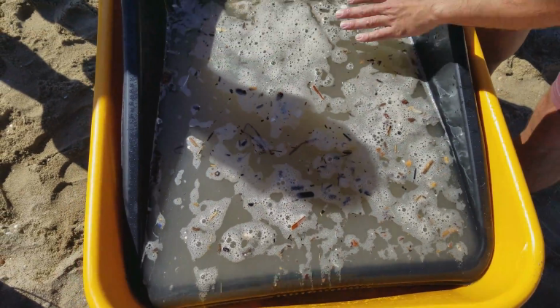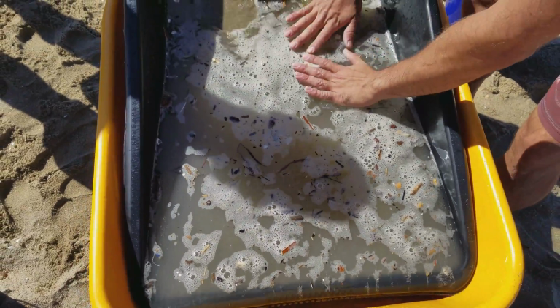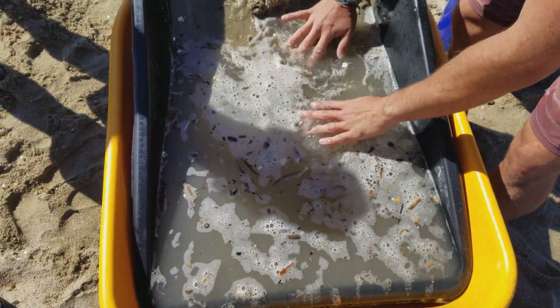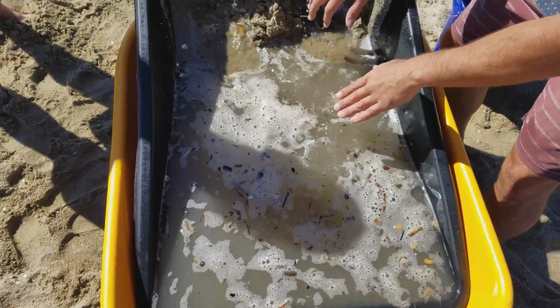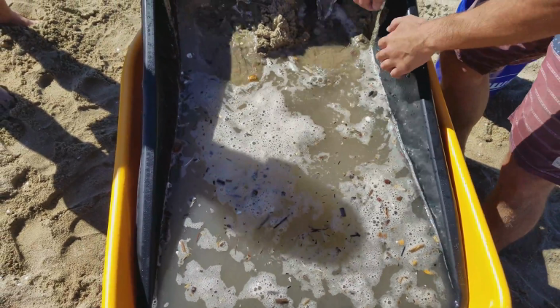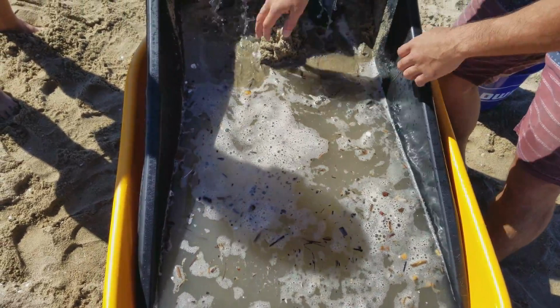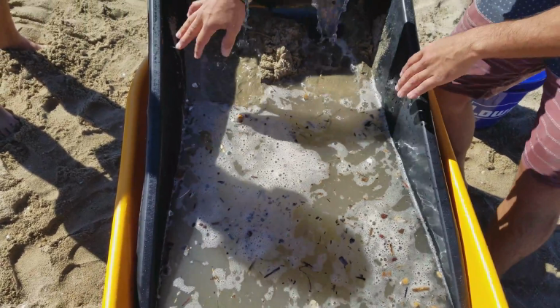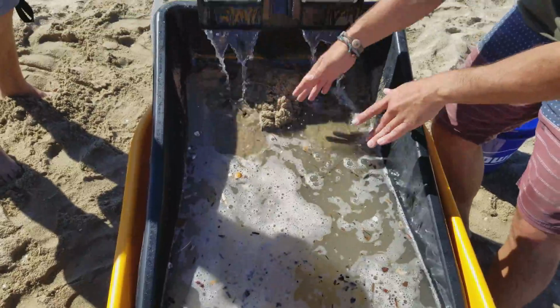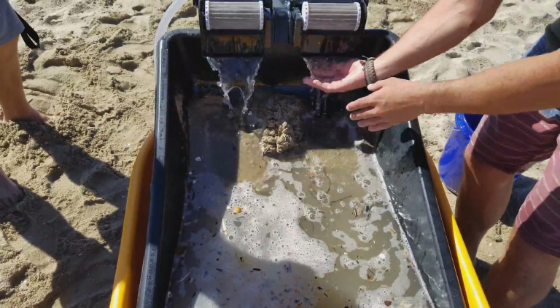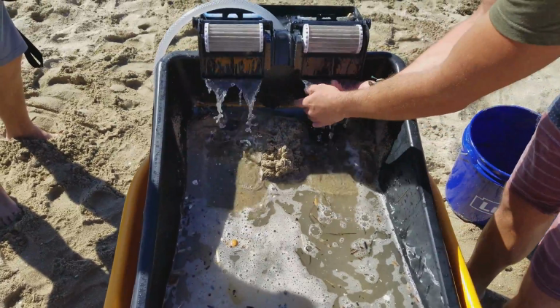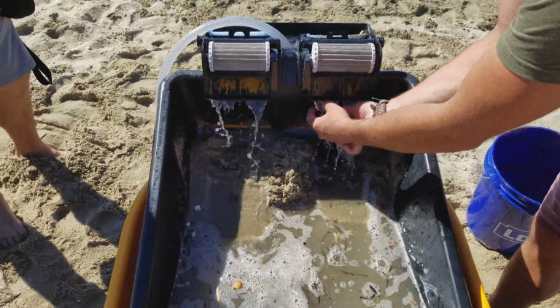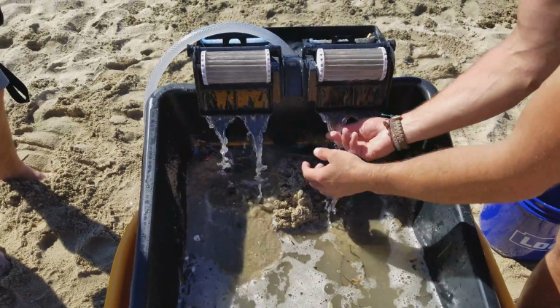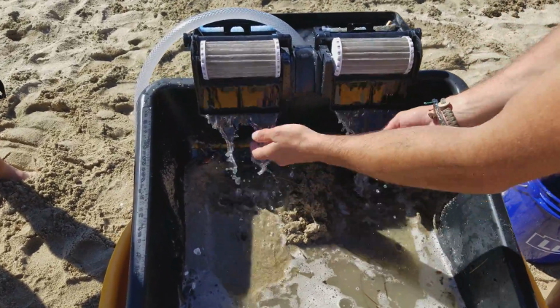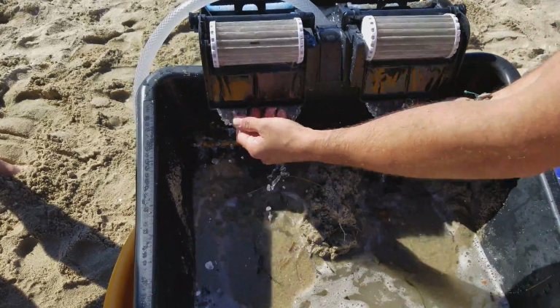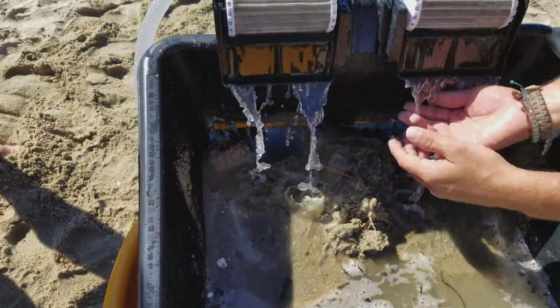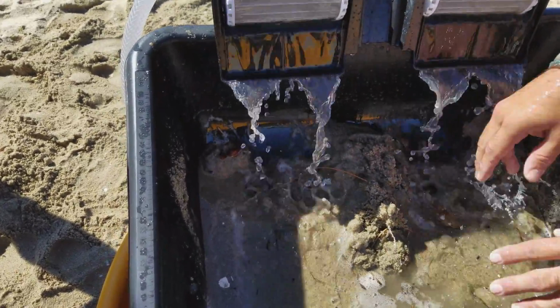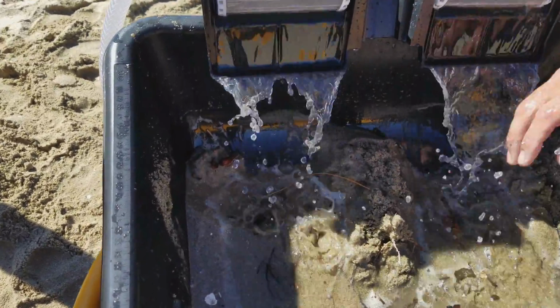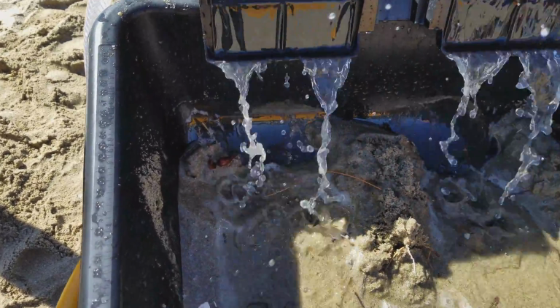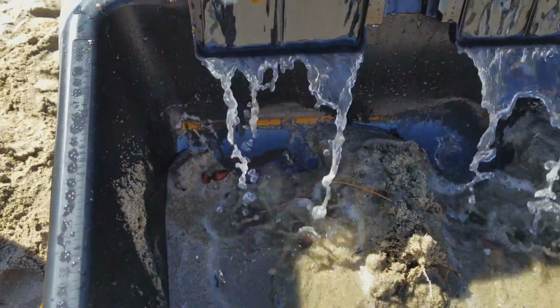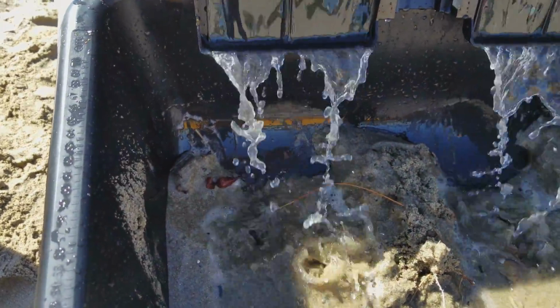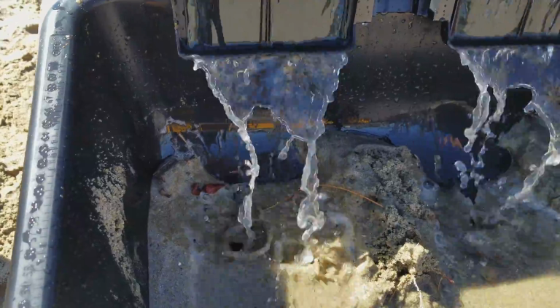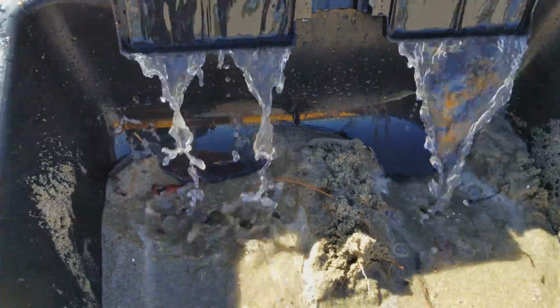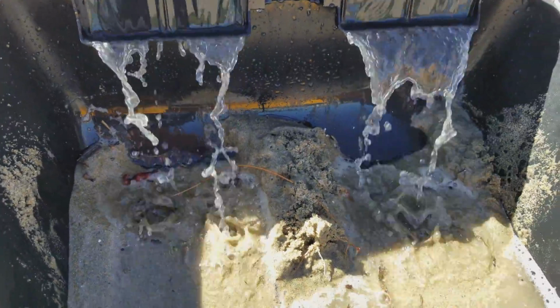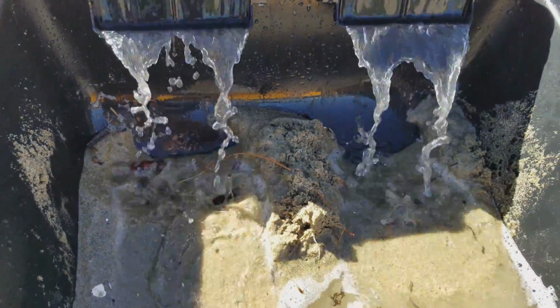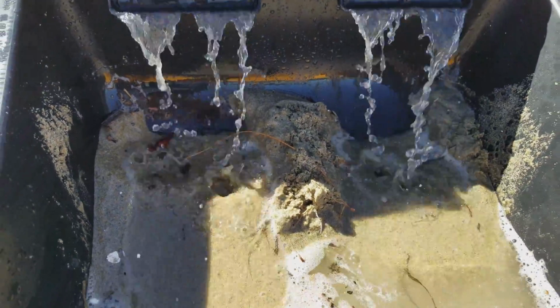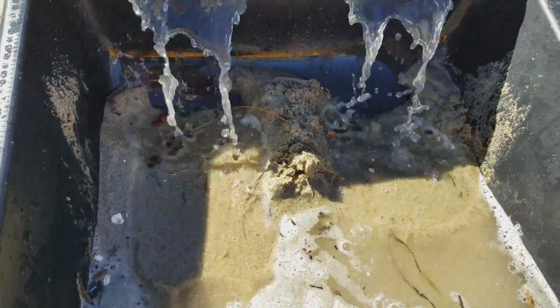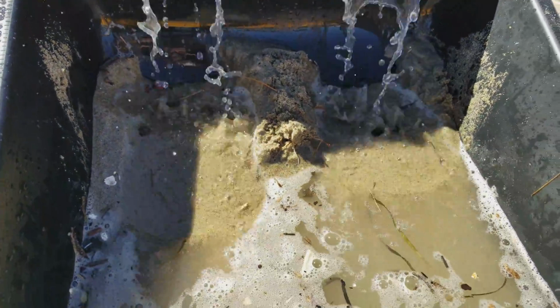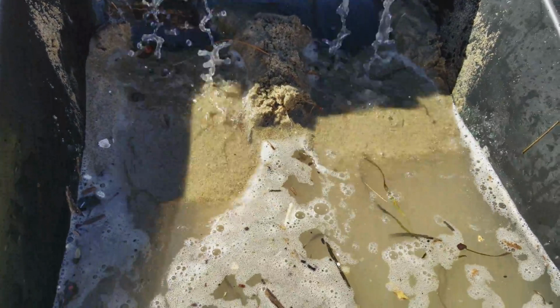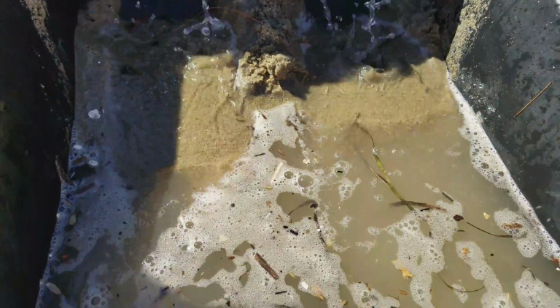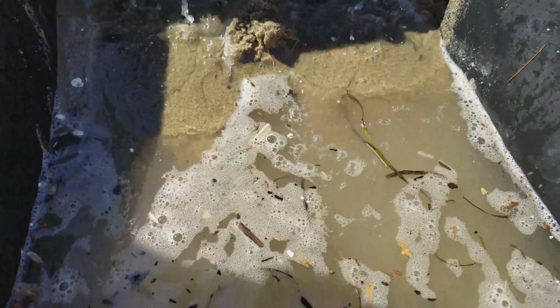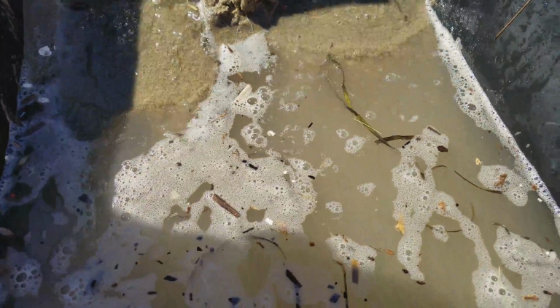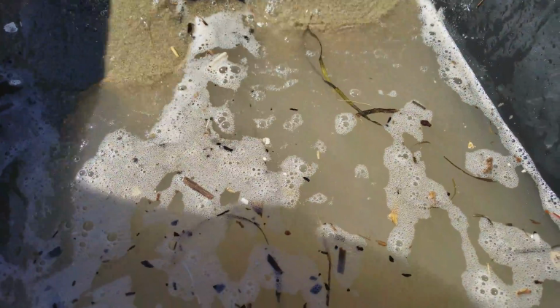All of the clean sand stays inside of this black box. It's science!